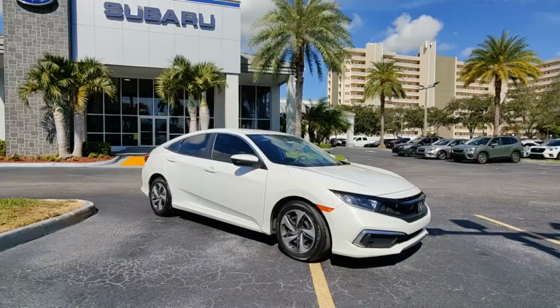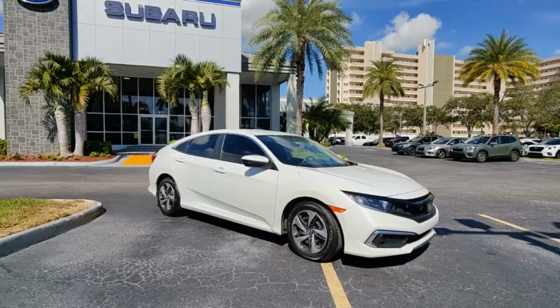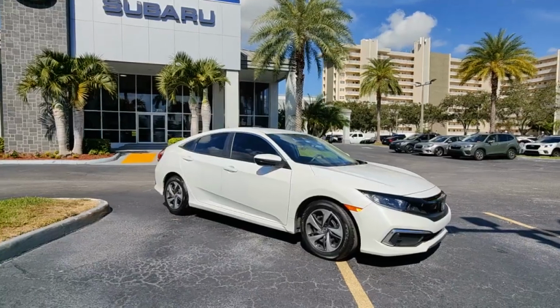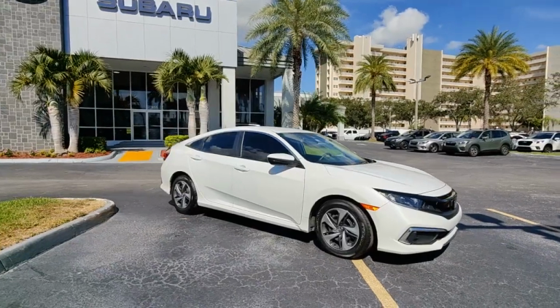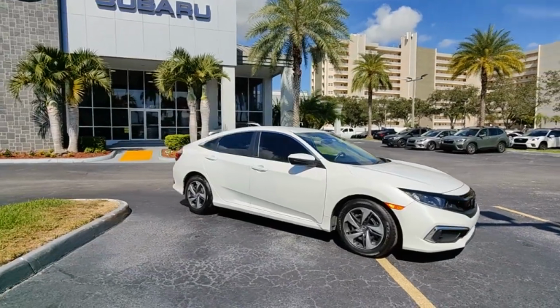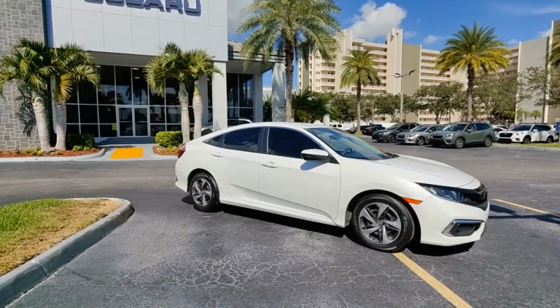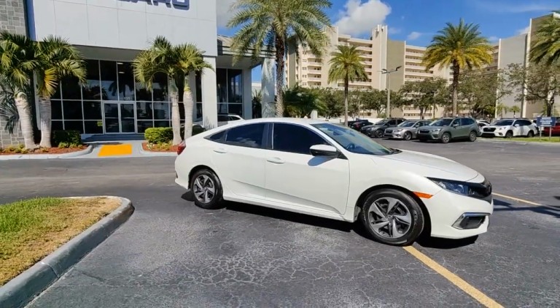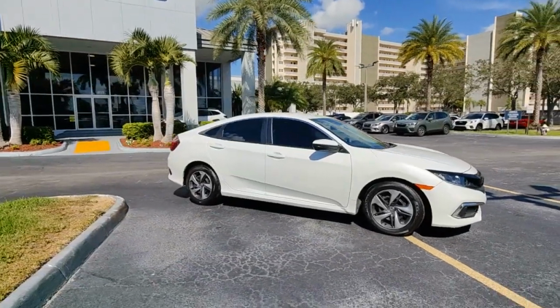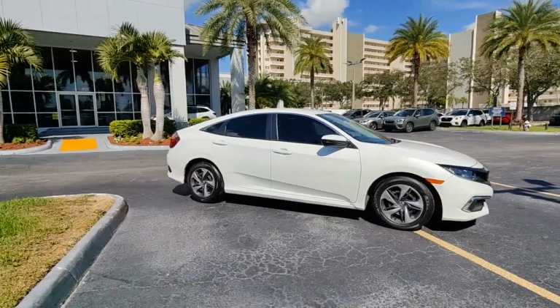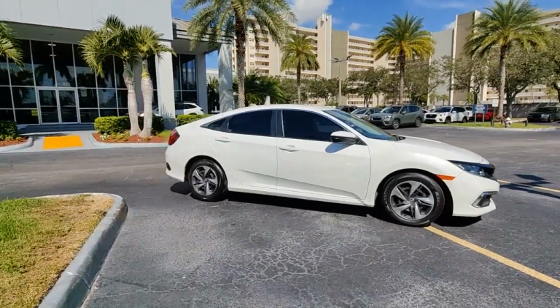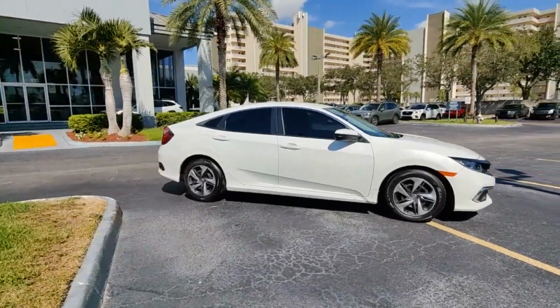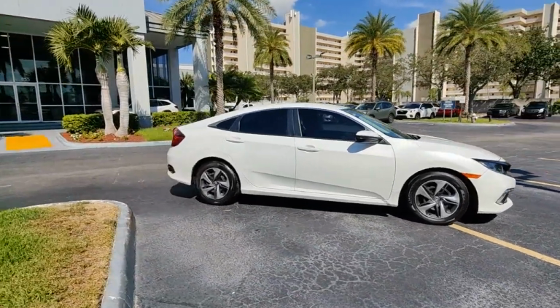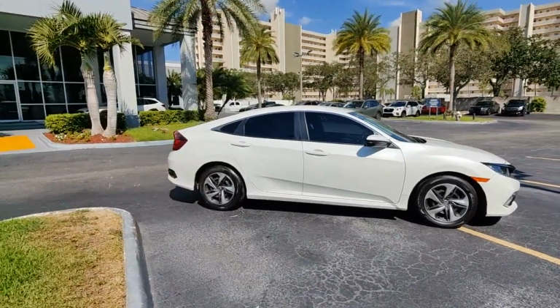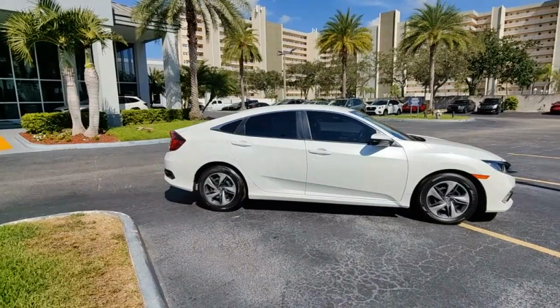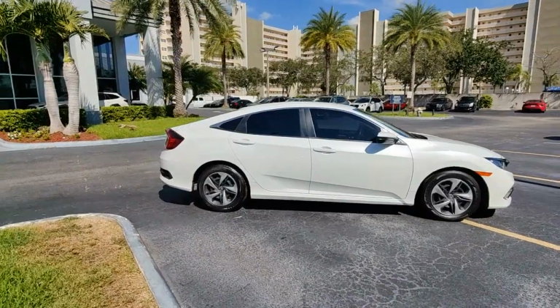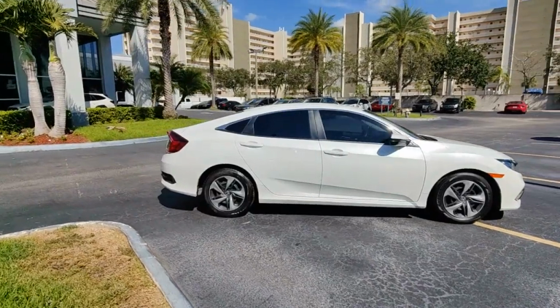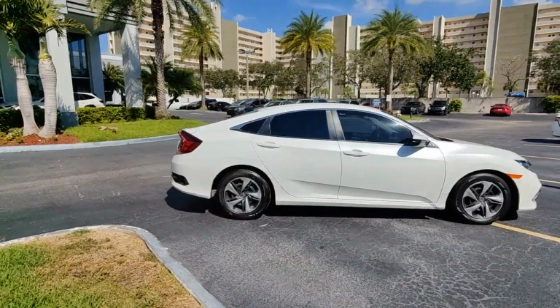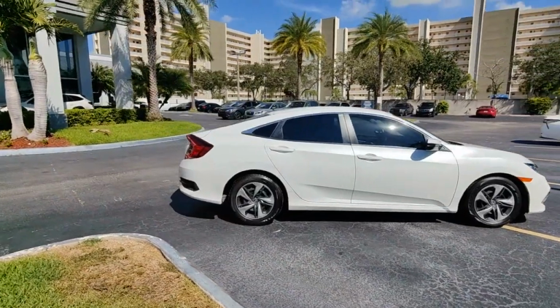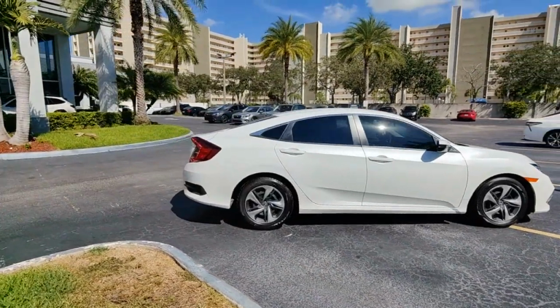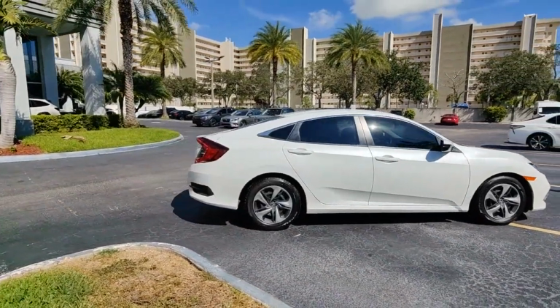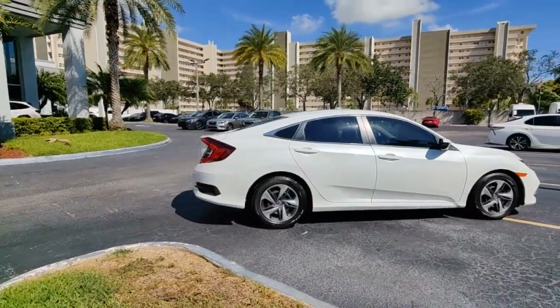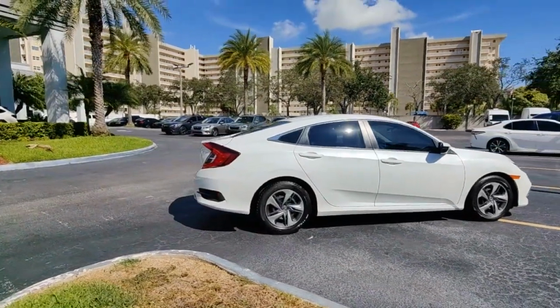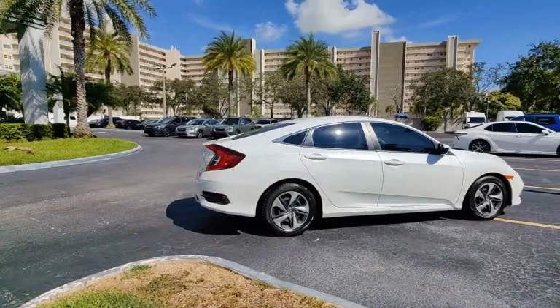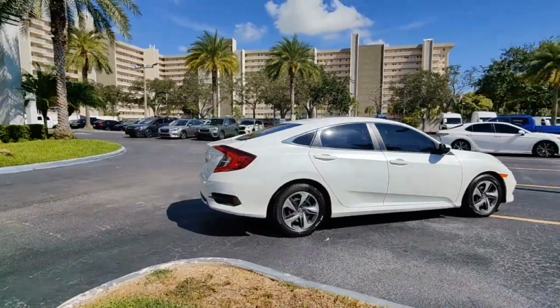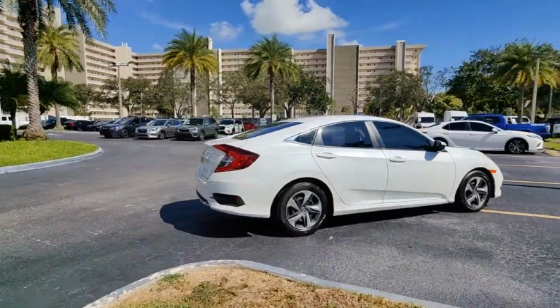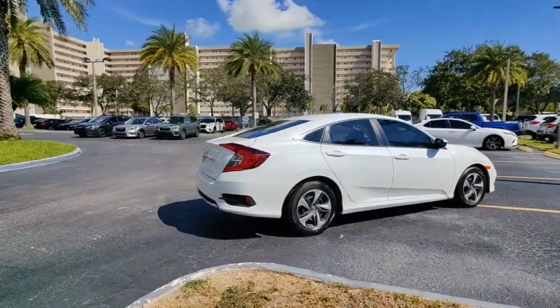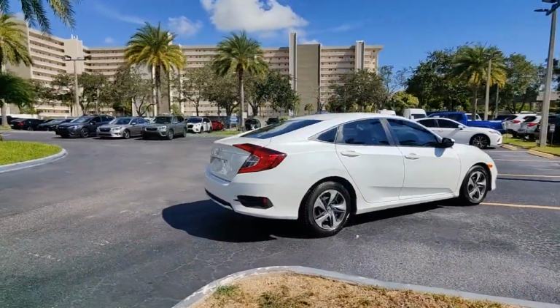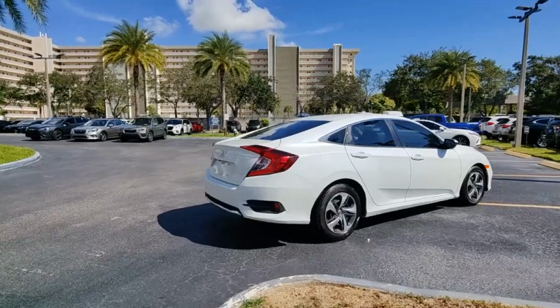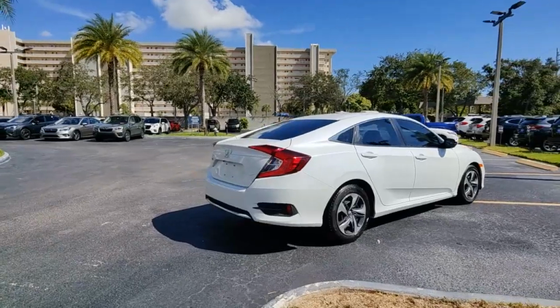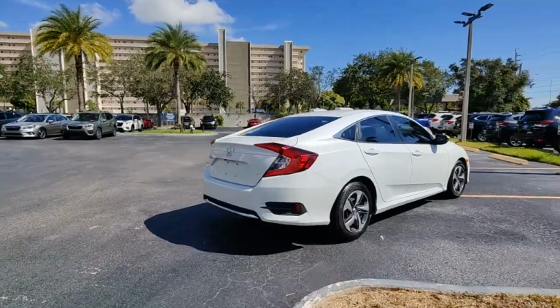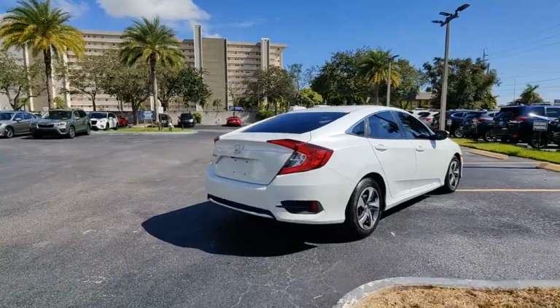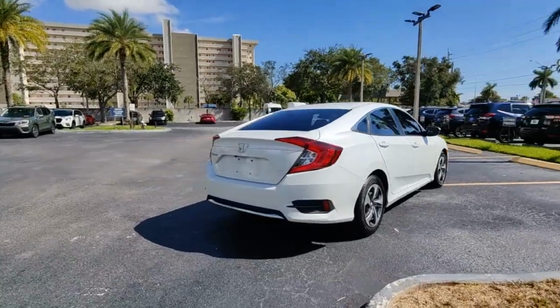Get acquainted with the 2020 Honda Civic. This vehicle is an outstanding buy with fewer than 20,000 miles on the odometer. Experience the perfection that is the Civic Sedan.